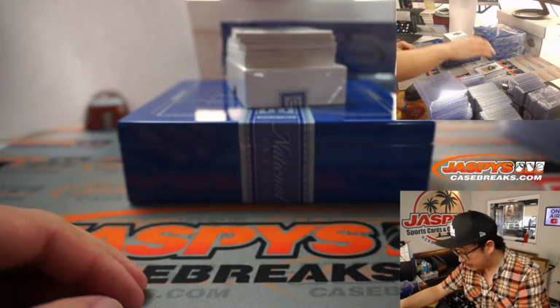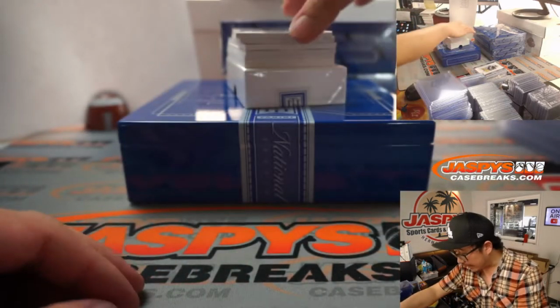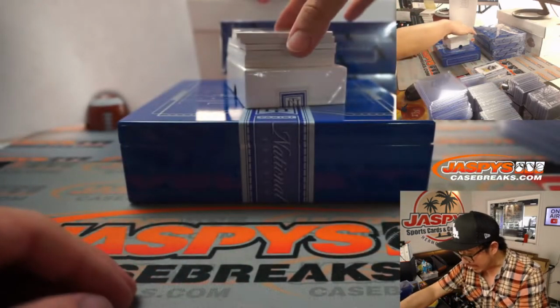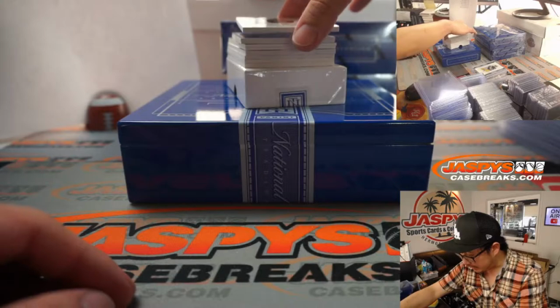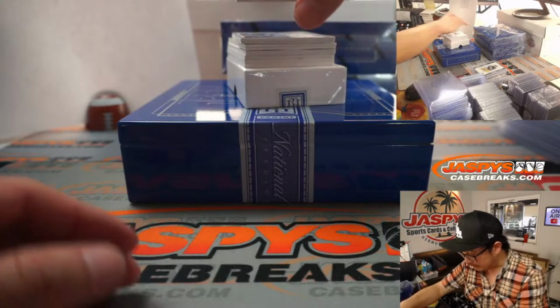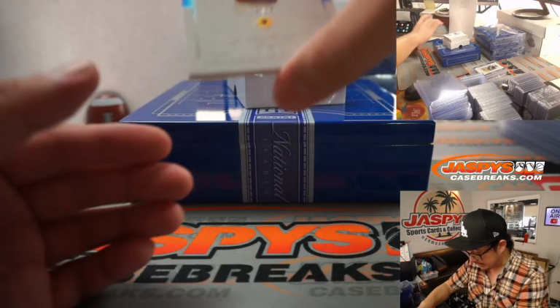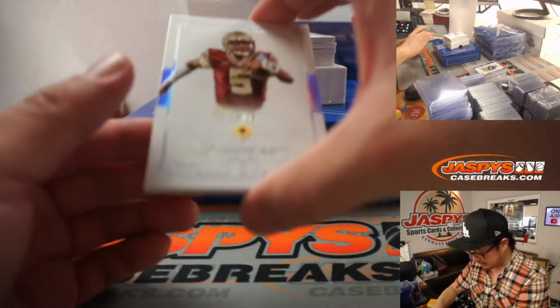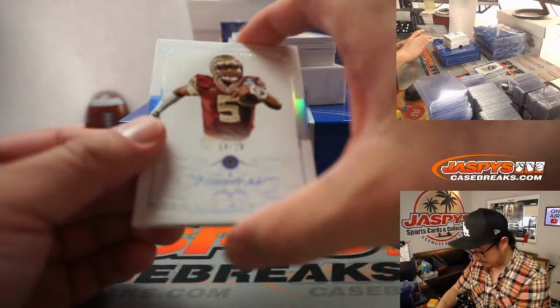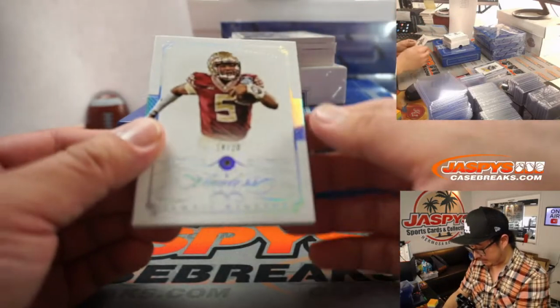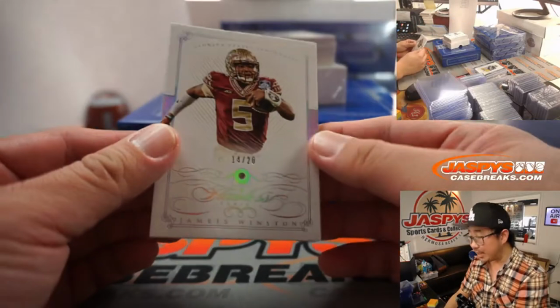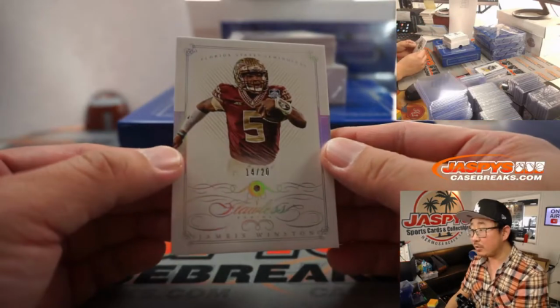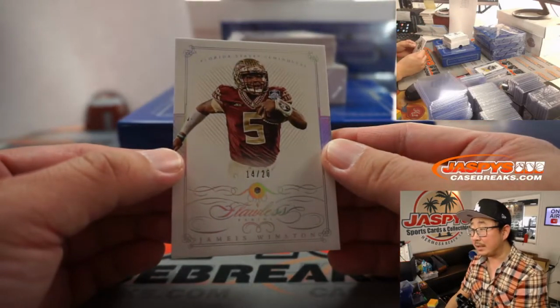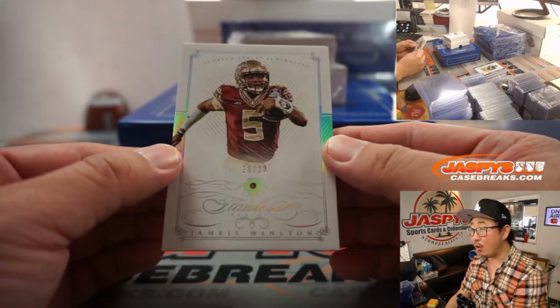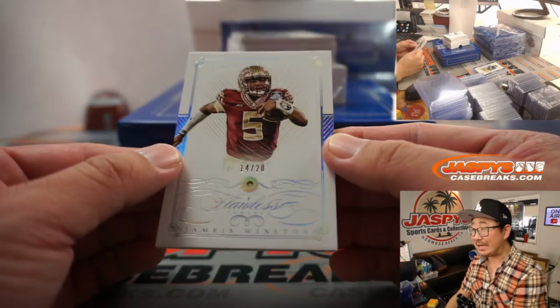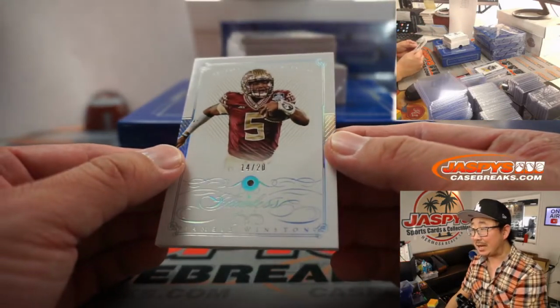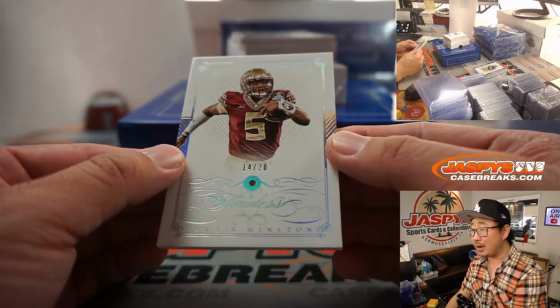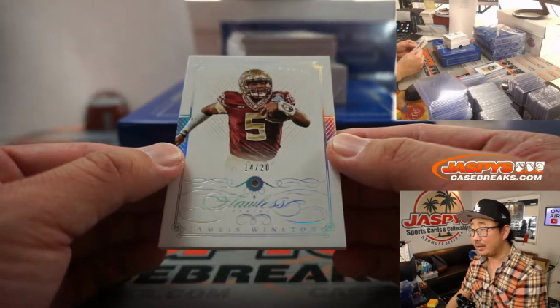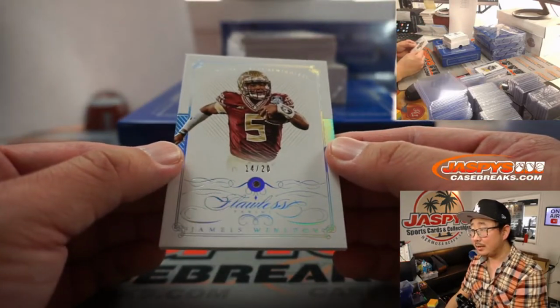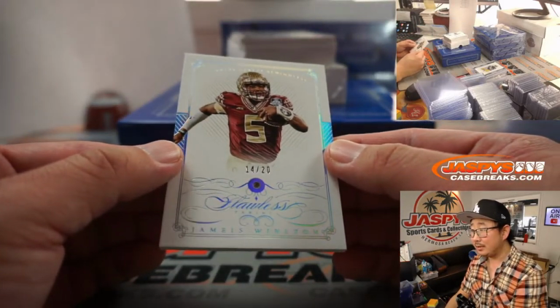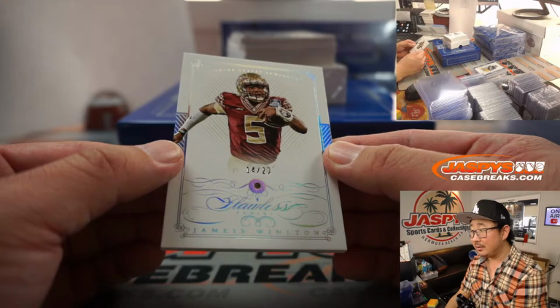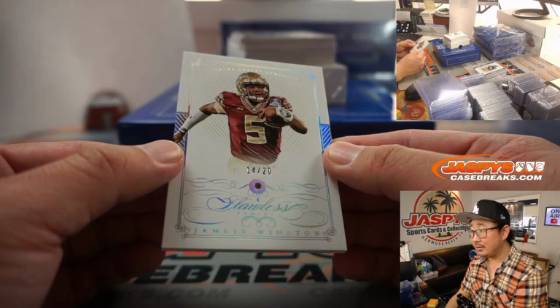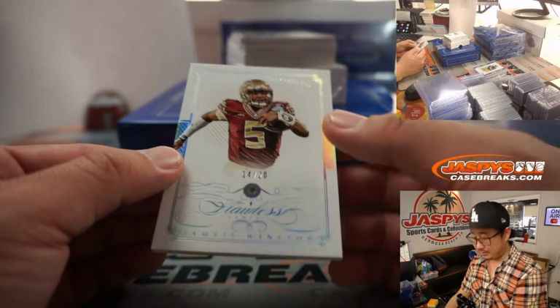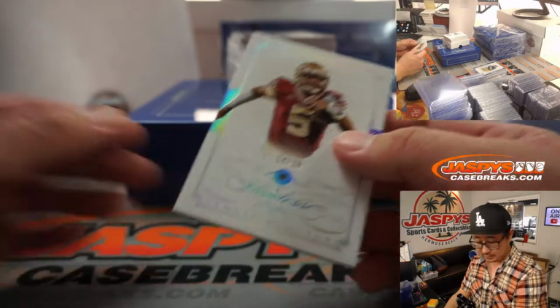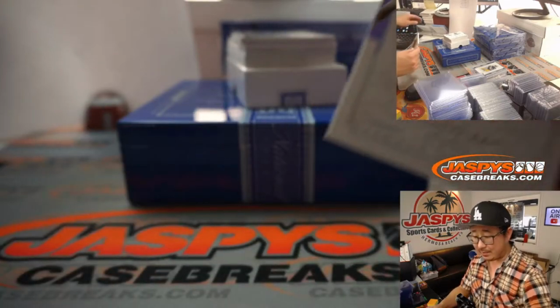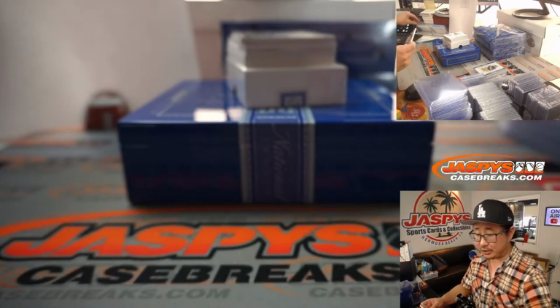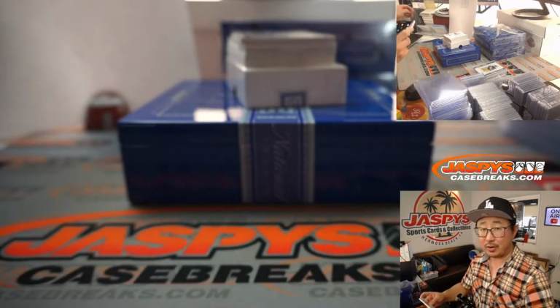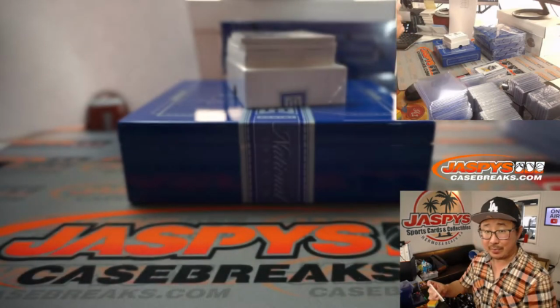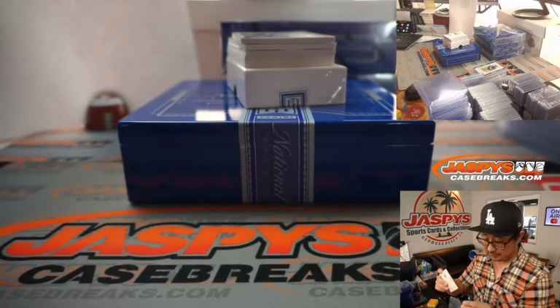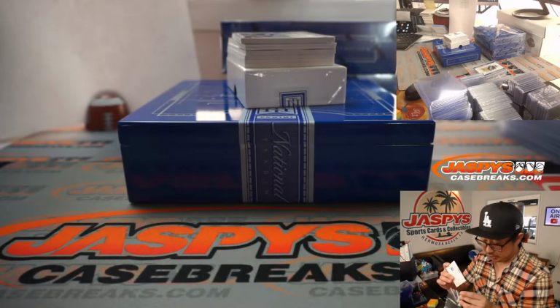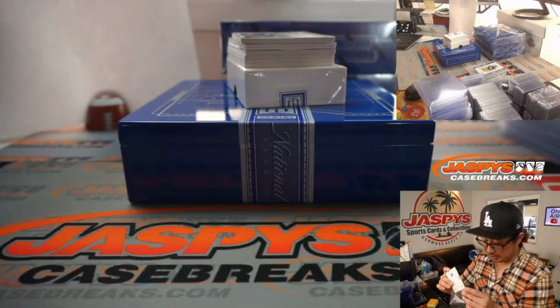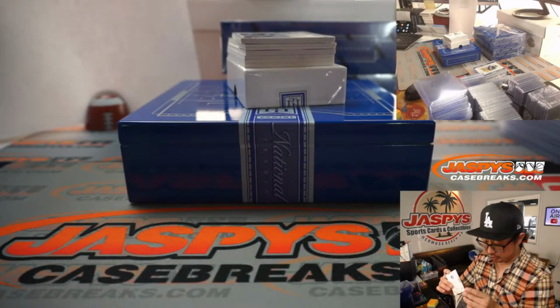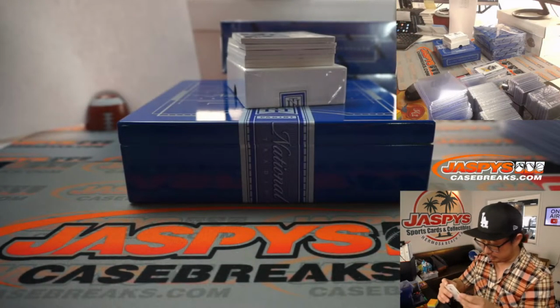We've got a diamond coming up. It's the famous Jameis Winston, 14 out of 20. A little diamond action going to Matt Buckler. Tried to trade, couldn't trade.